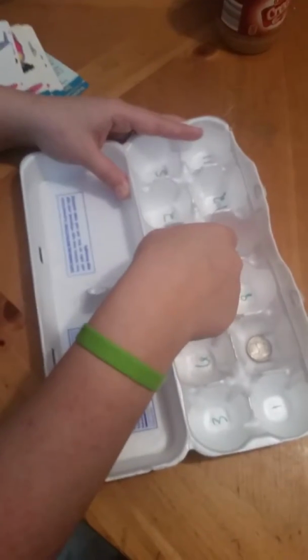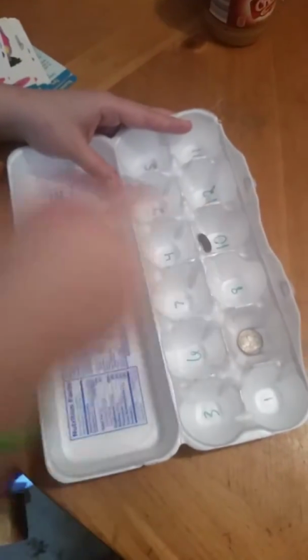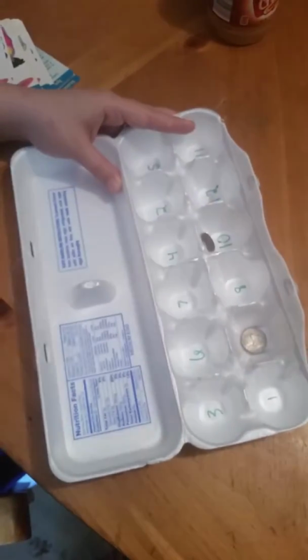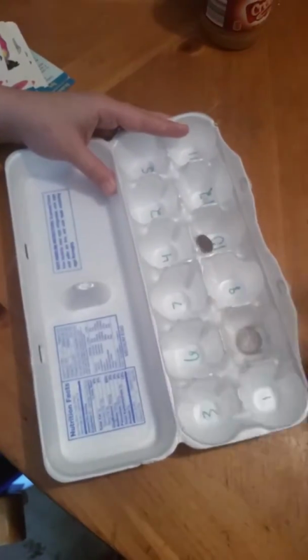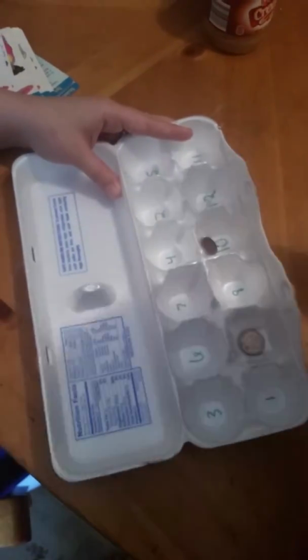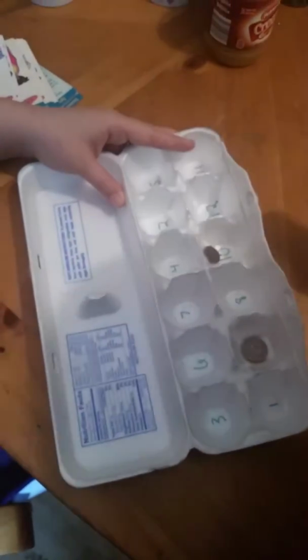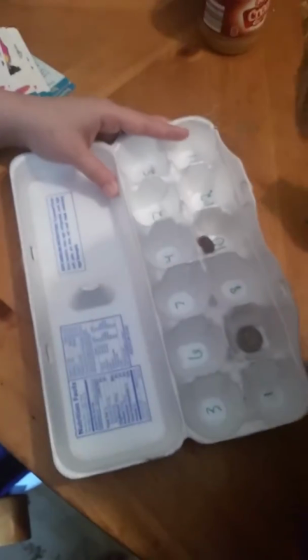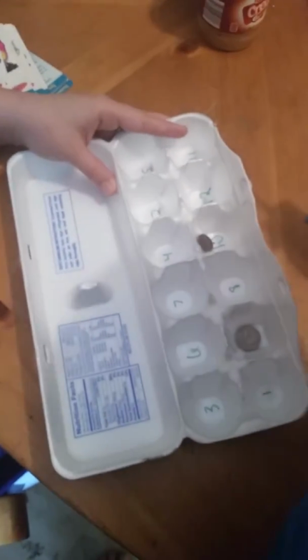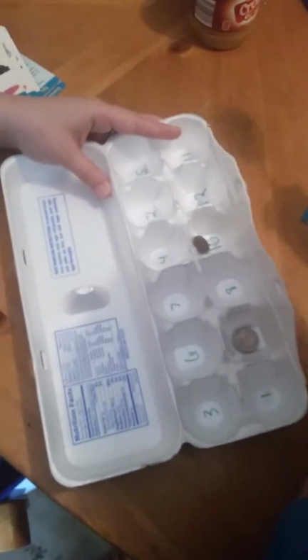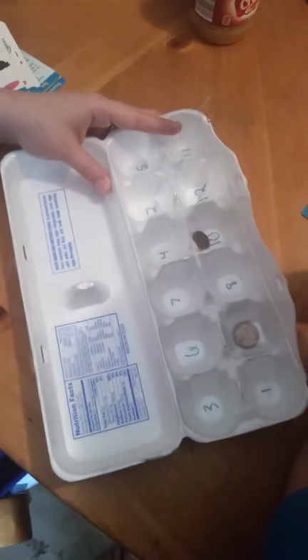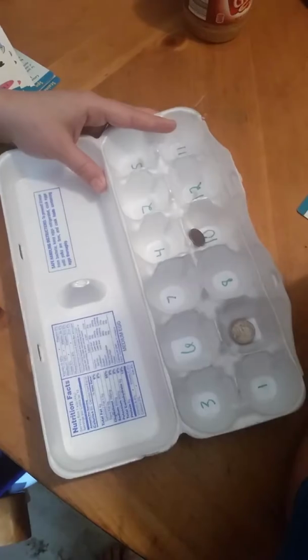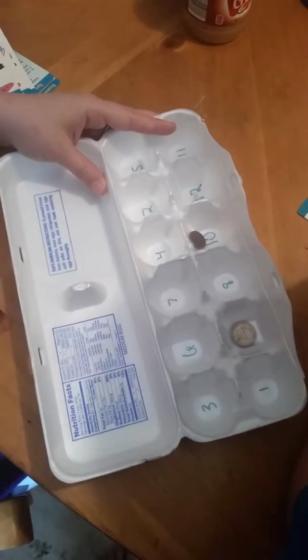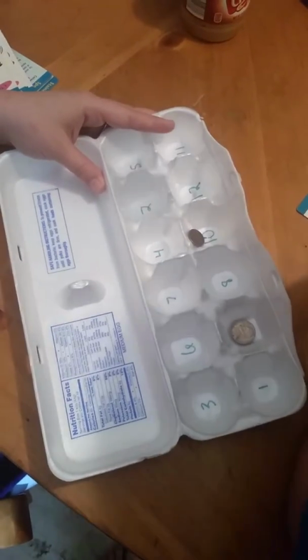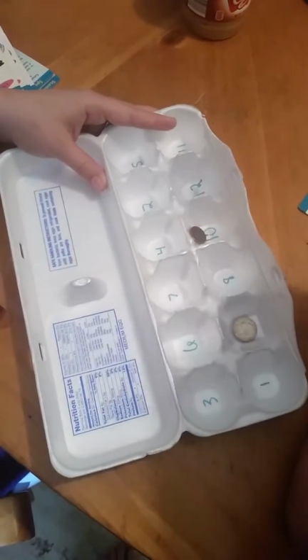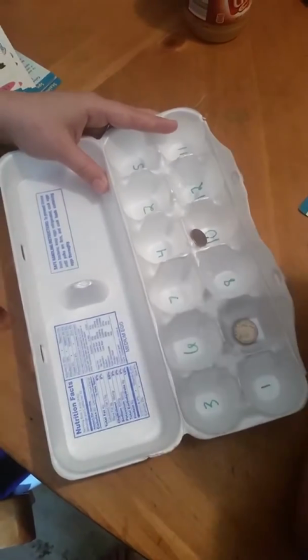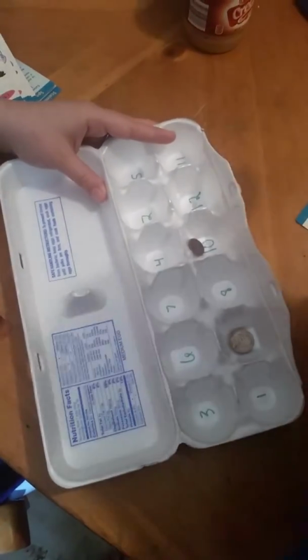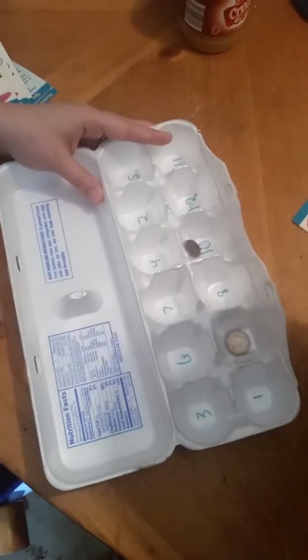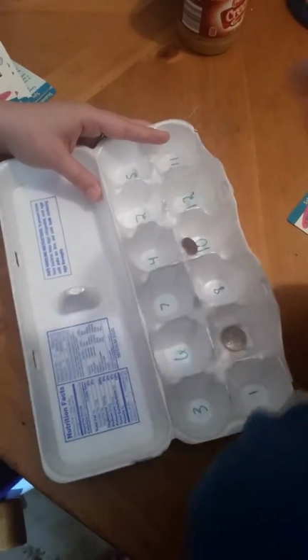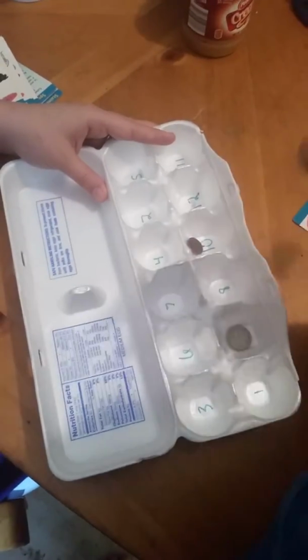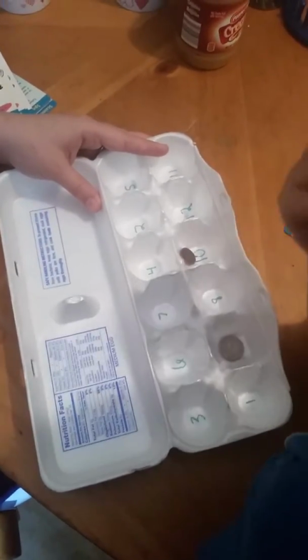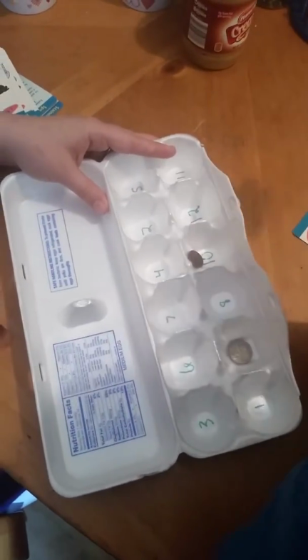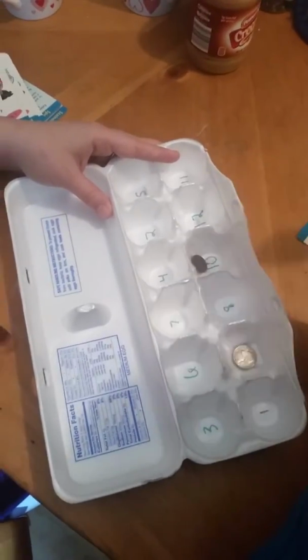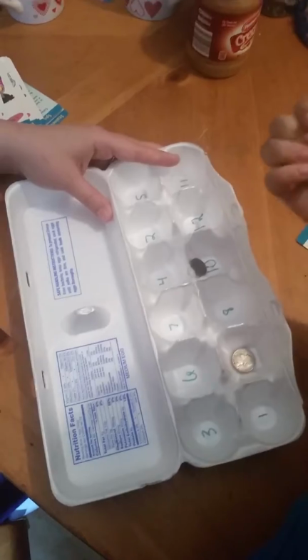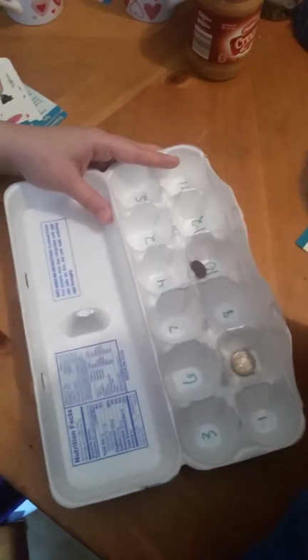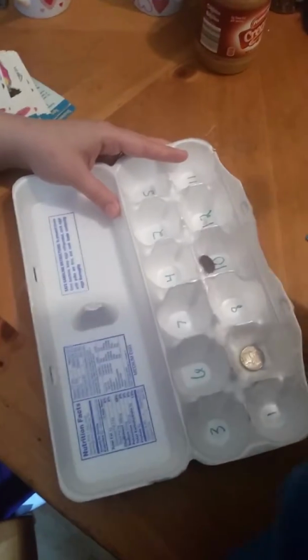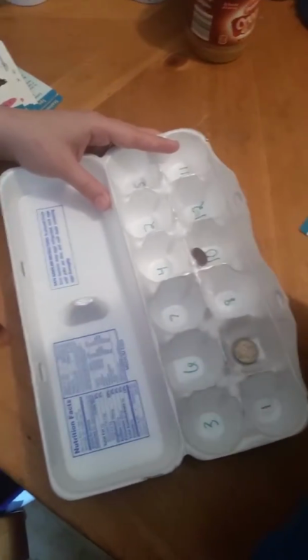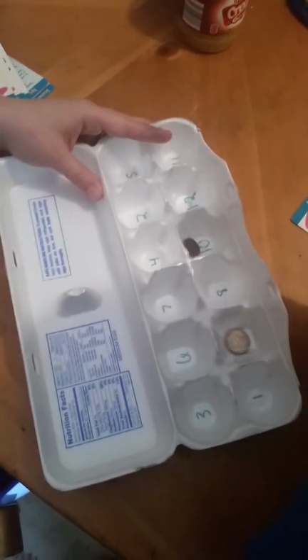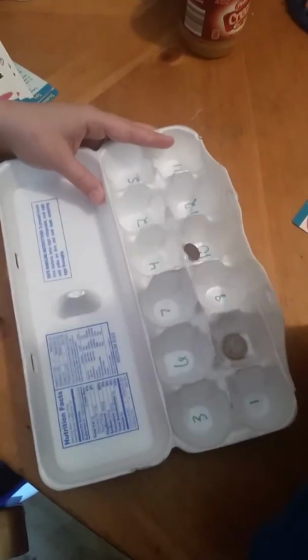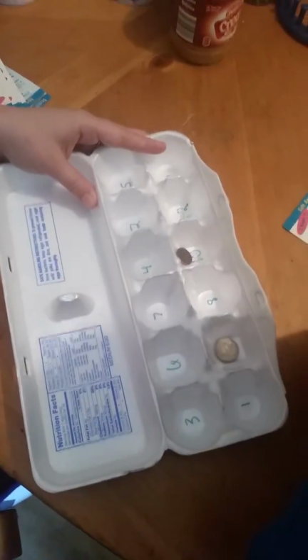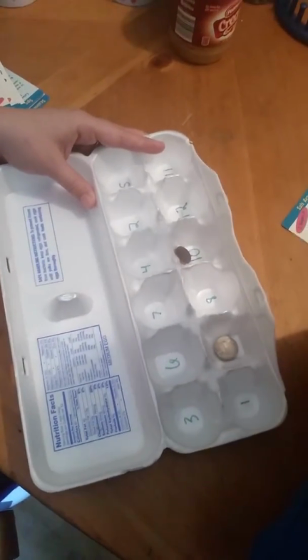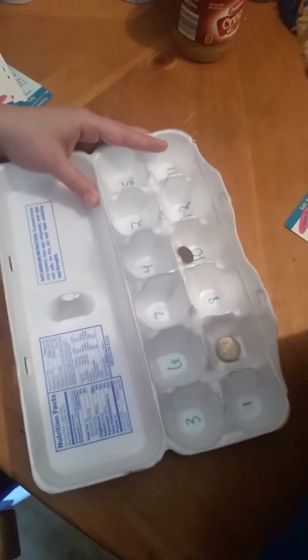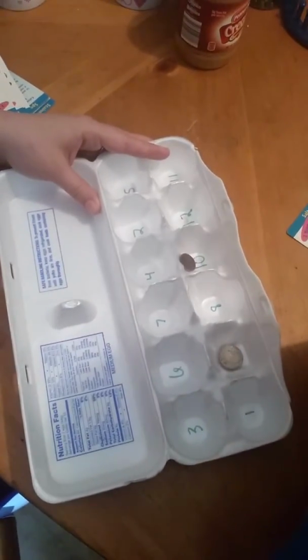What's 9 plus 10? This is the activity my daughter is doing with my kindergartner. It is an activity that counts for her child development class and also helps him with his math.